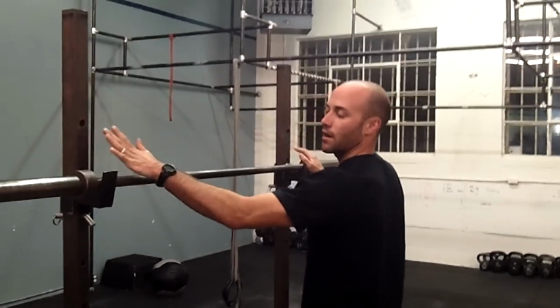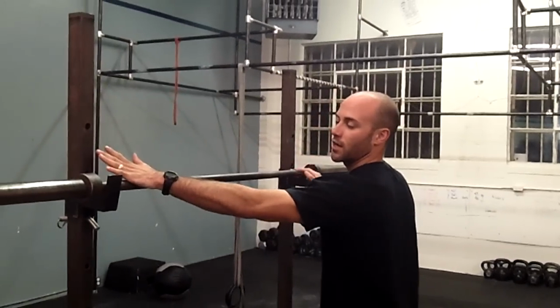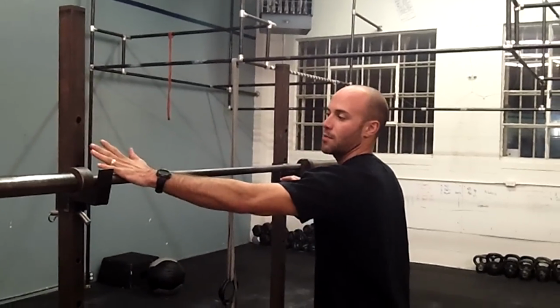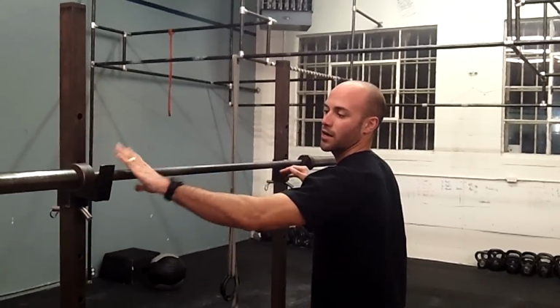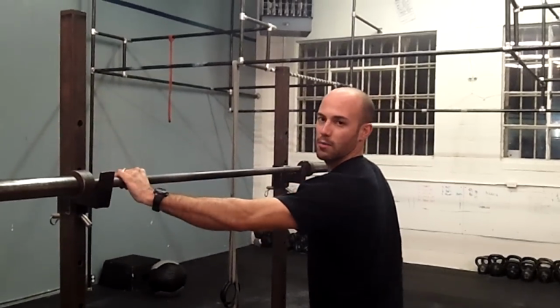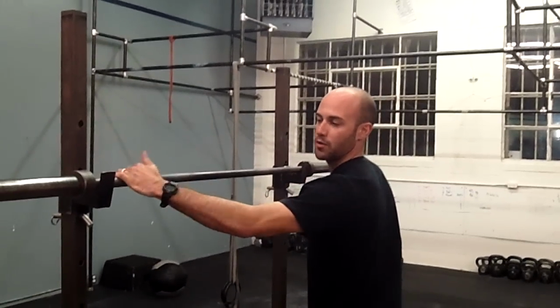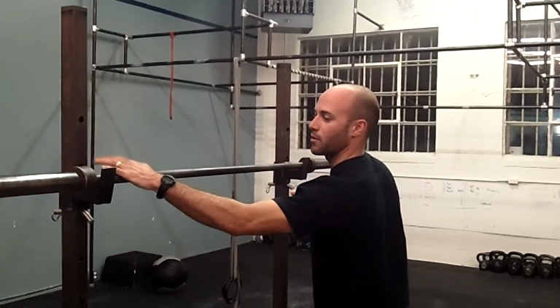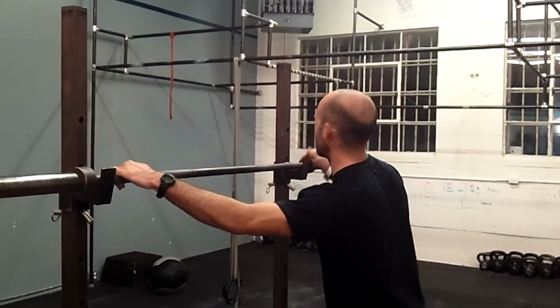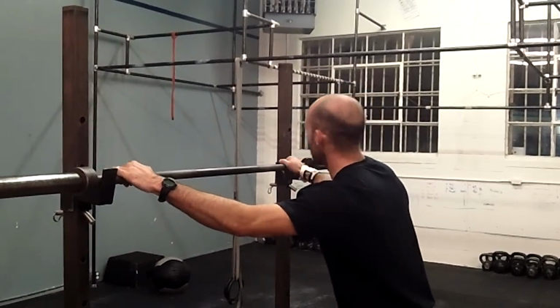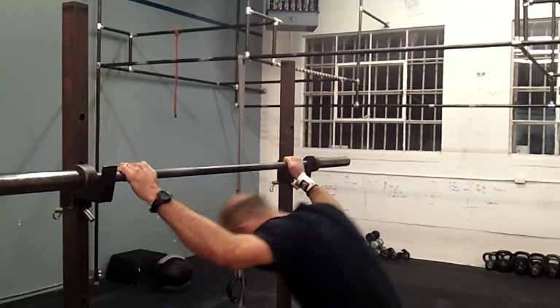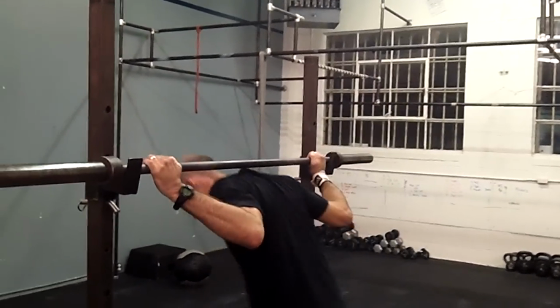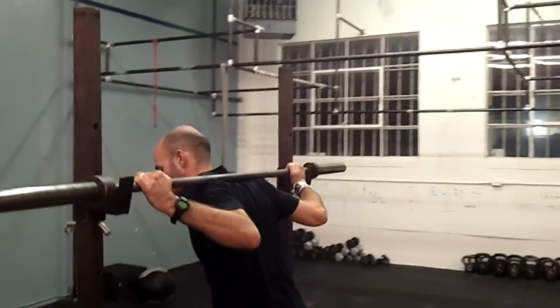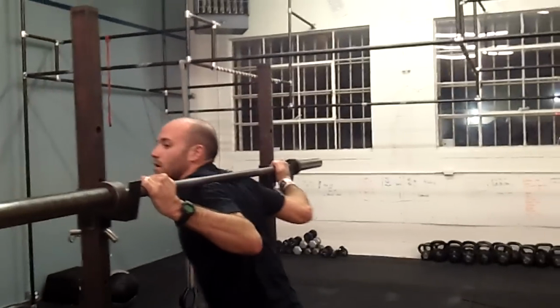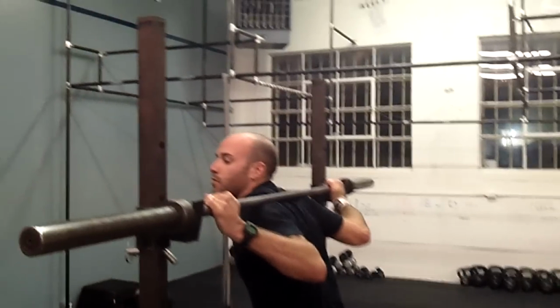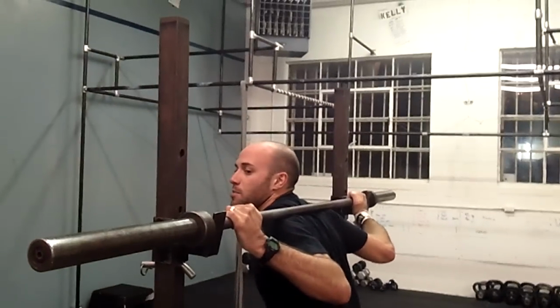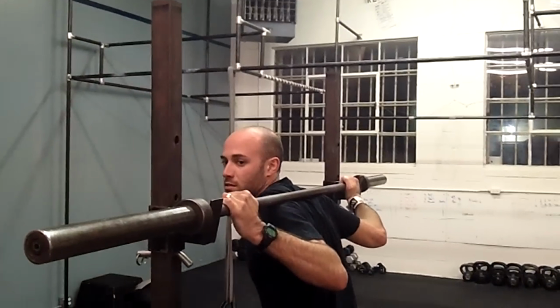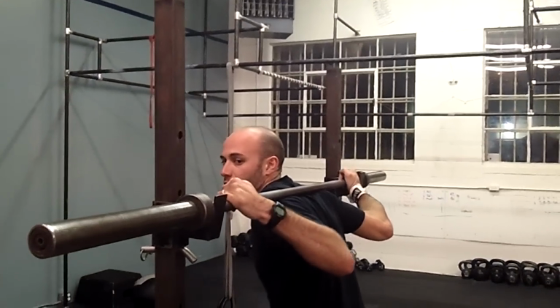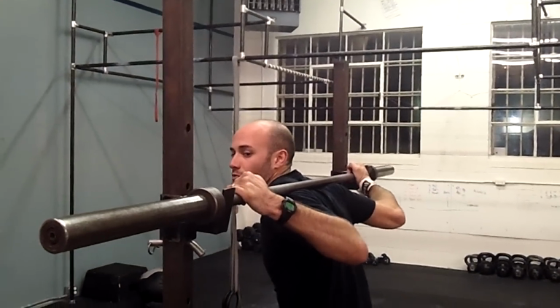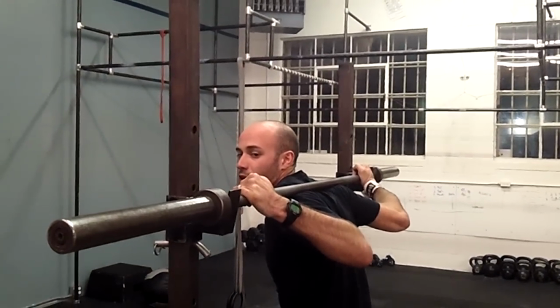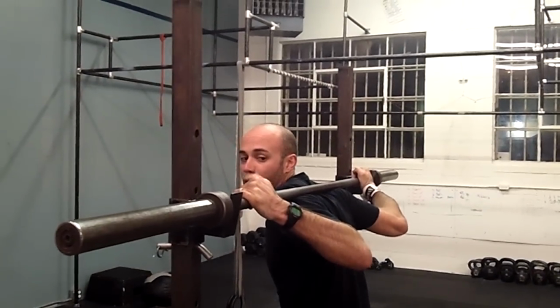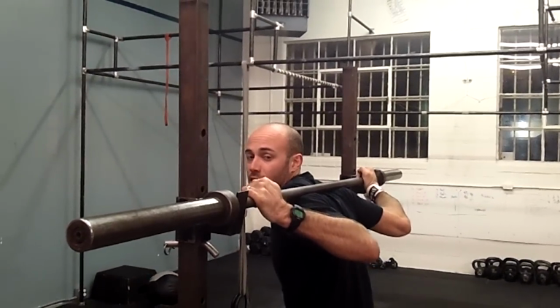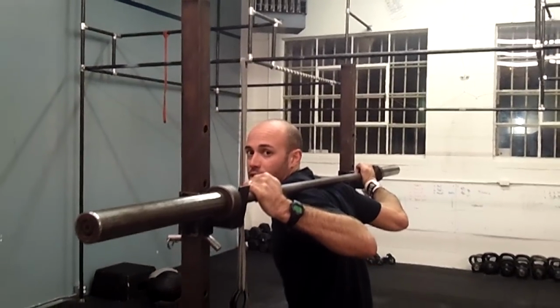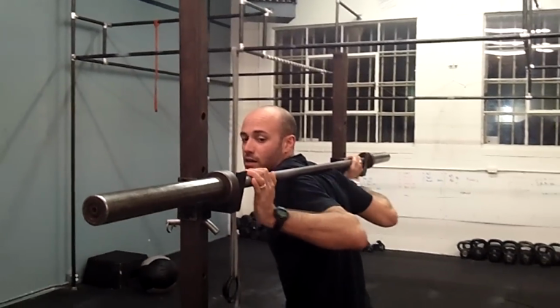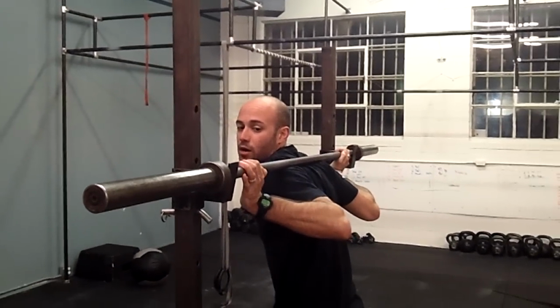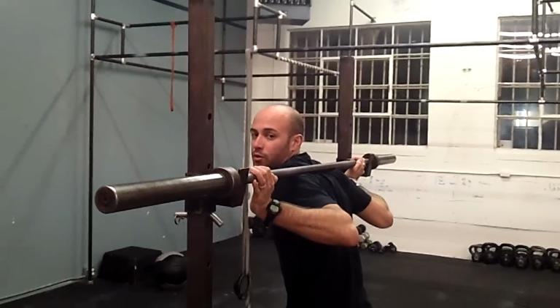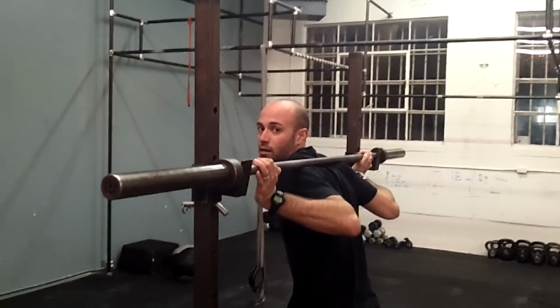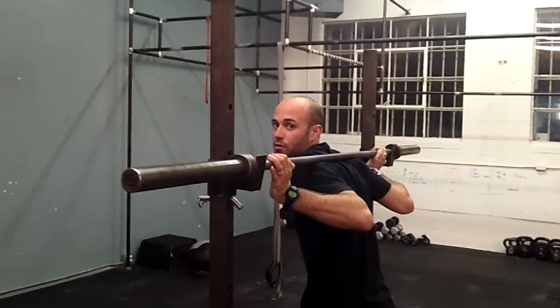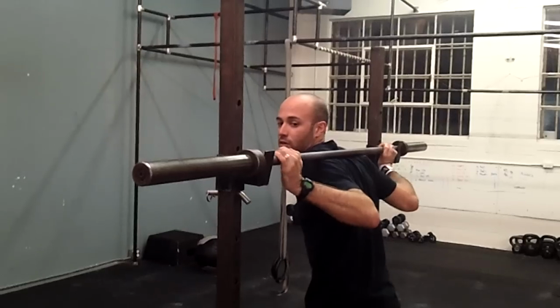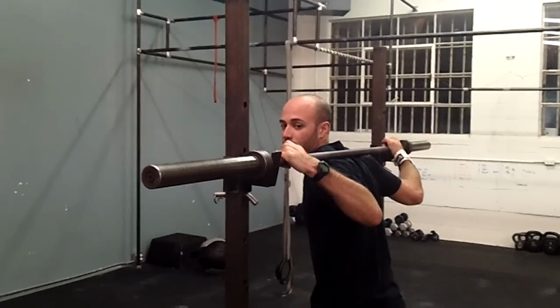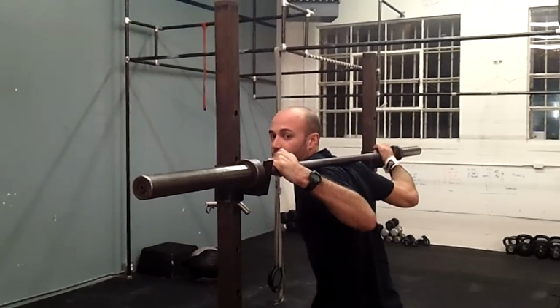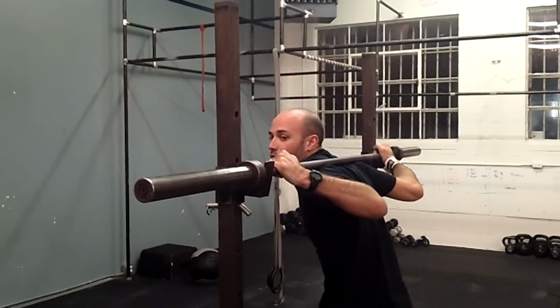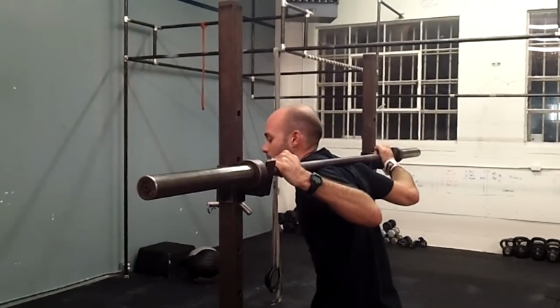Hand fully on top — you're not going to grab the bar with your thumb, but thumbs on top. Find that position. Drive the elbows back. Keep the wrists straight. You don't want to hold the bar with your wrists loaded, so keep those wrists over the top.